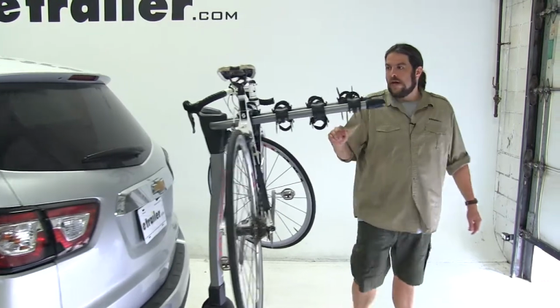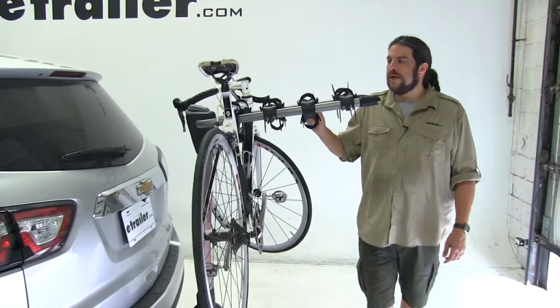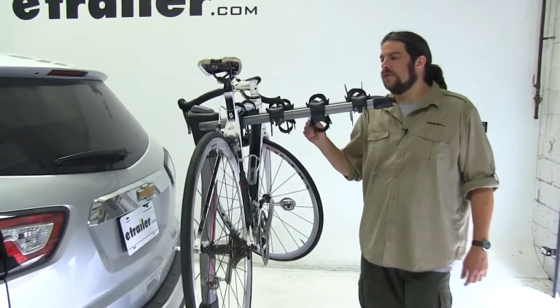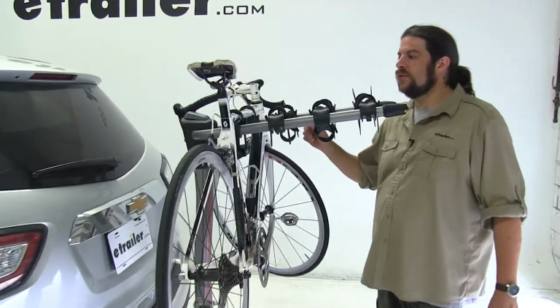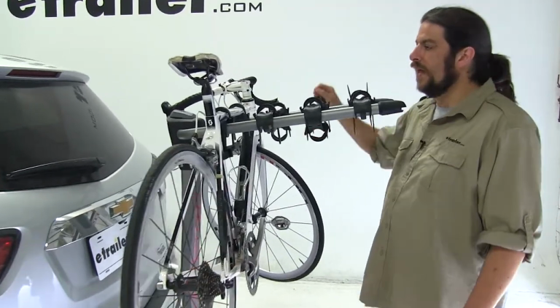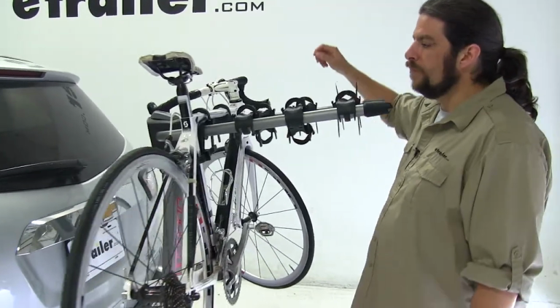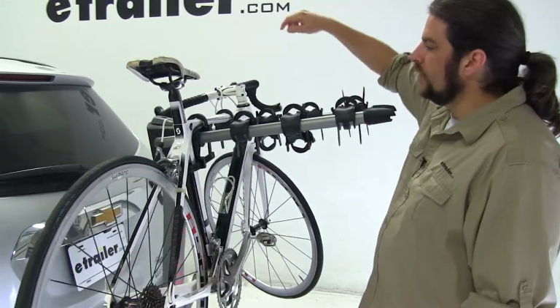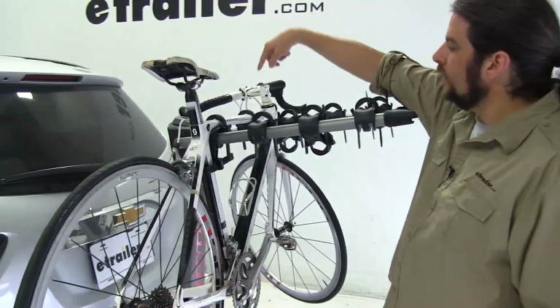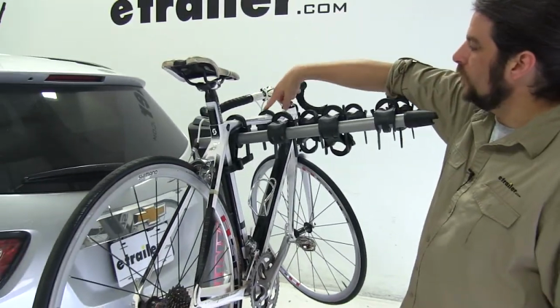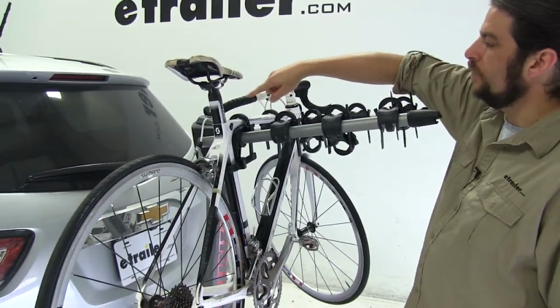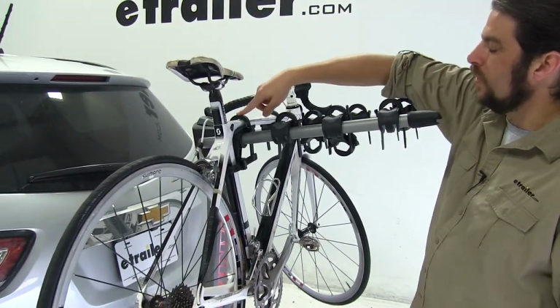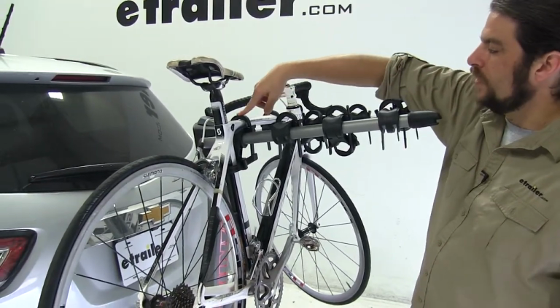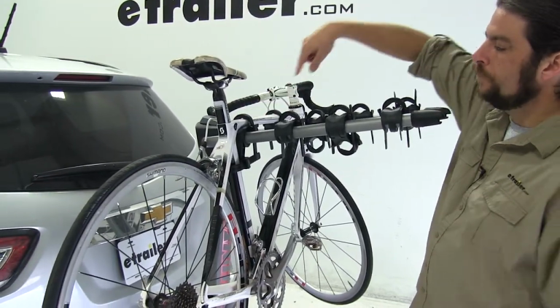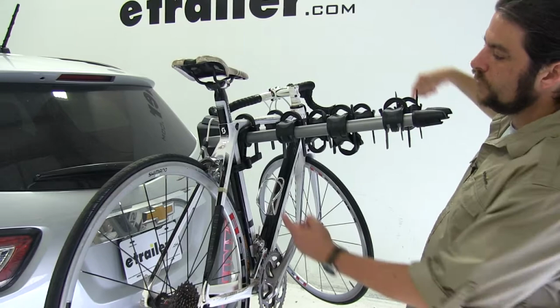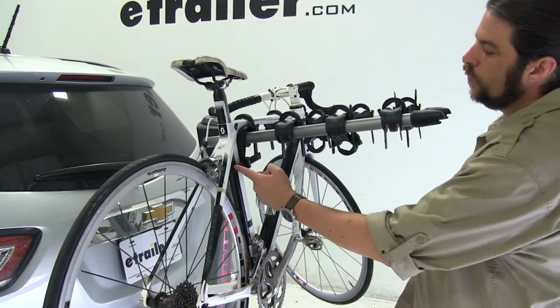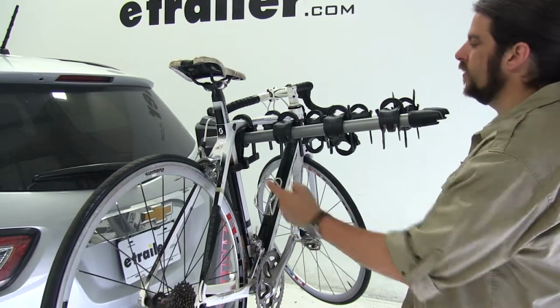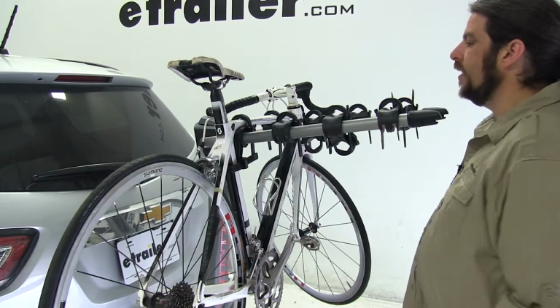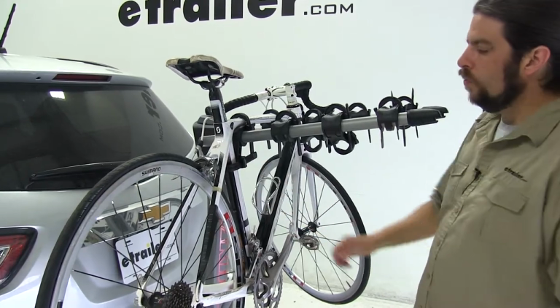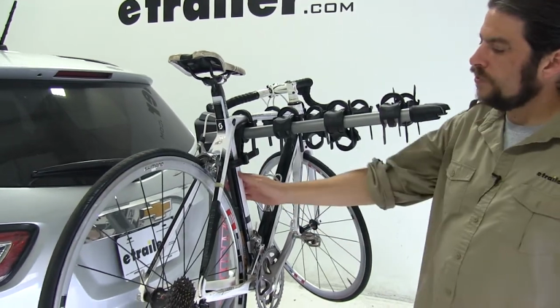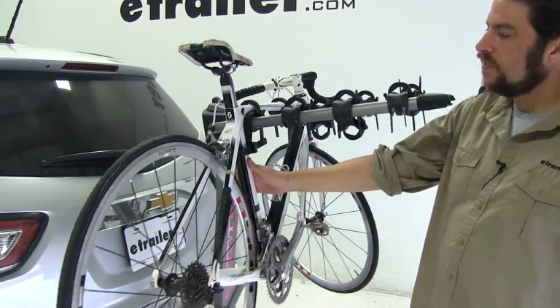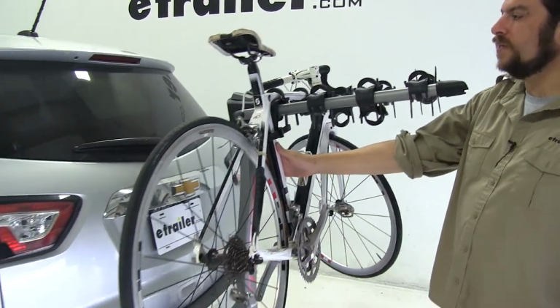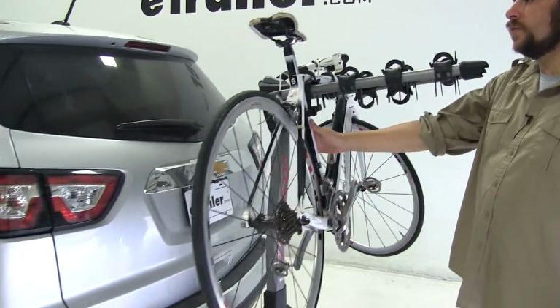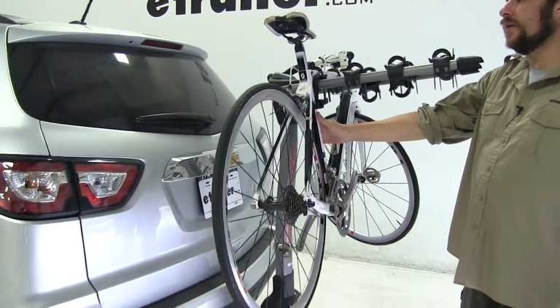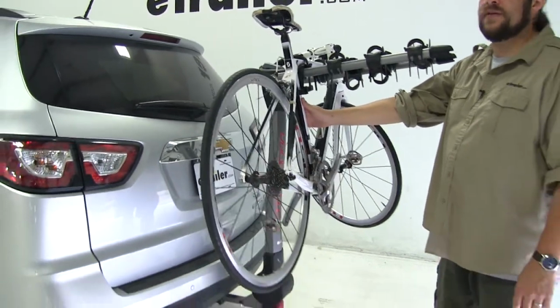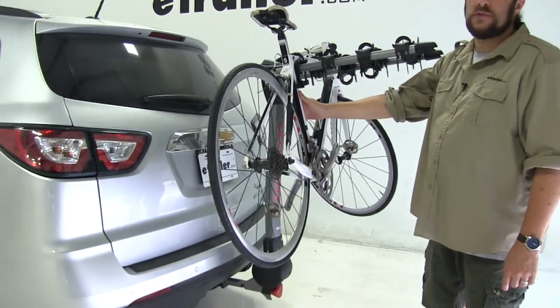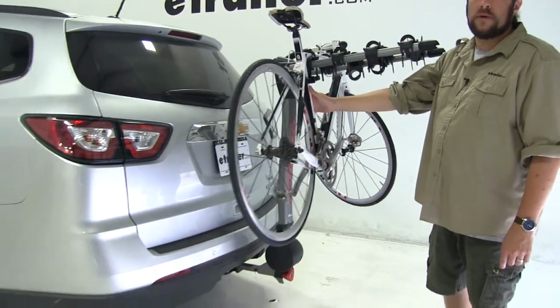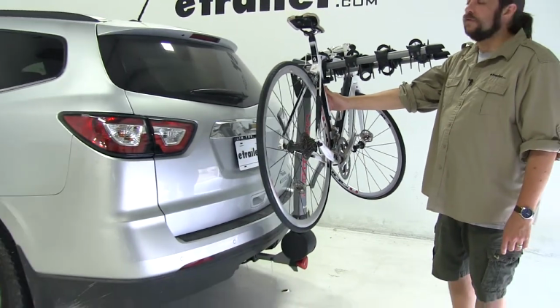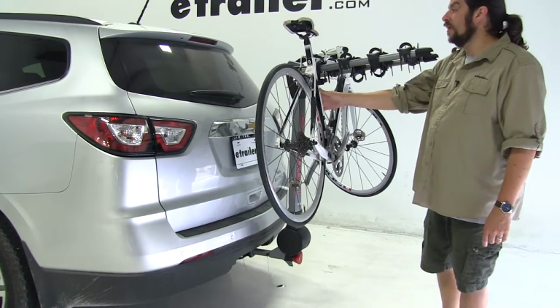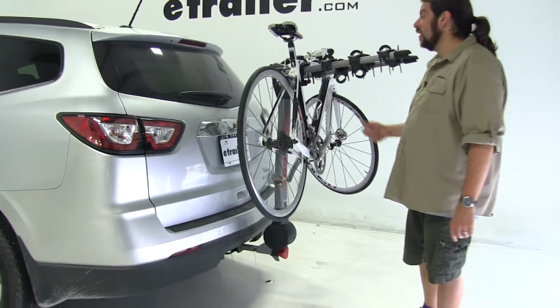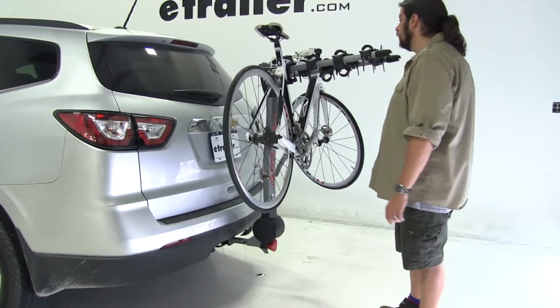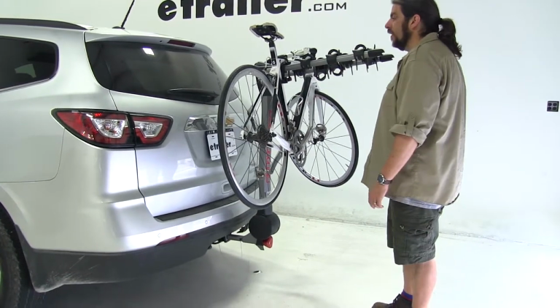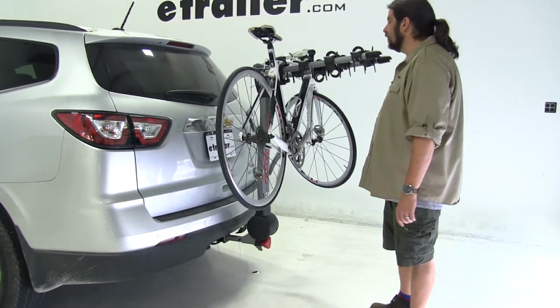How the bike is held into place, we're going to have three points of contact. We'll have the two zip strips up at the top, as well as one off to the side, which is going to serve as an anti-sway cradle to keep the bike from moving too far back and forth and causing bike-to-bike contact.